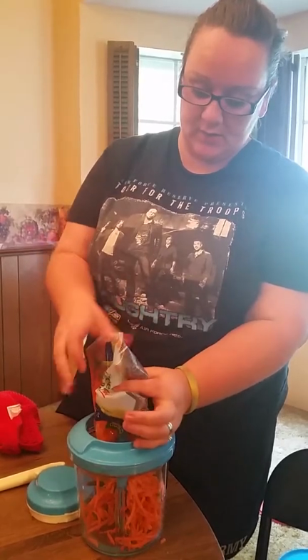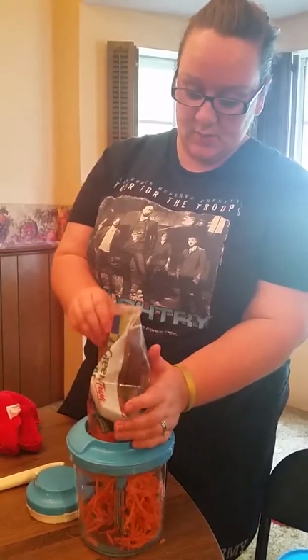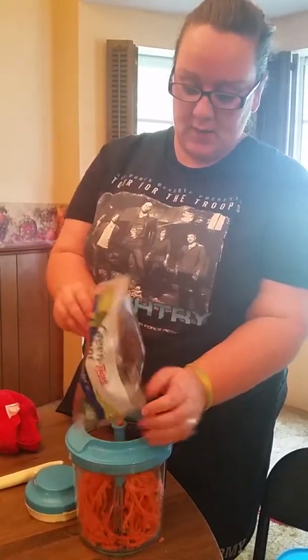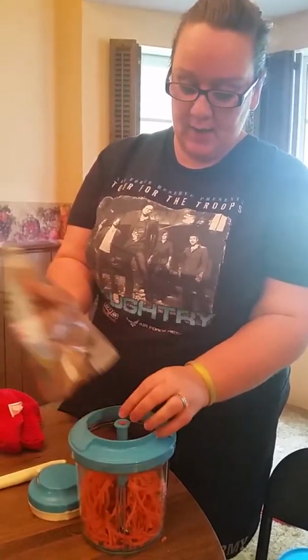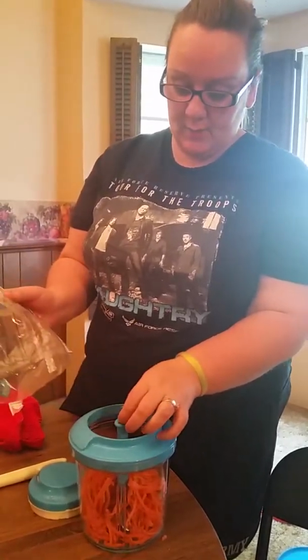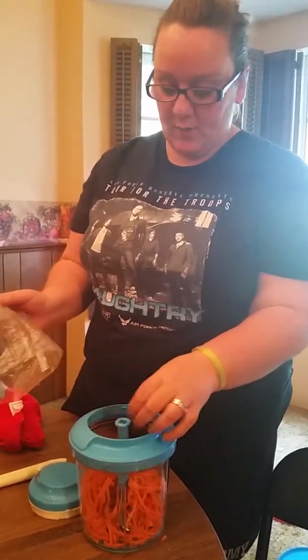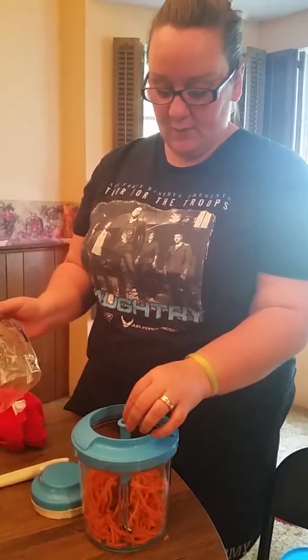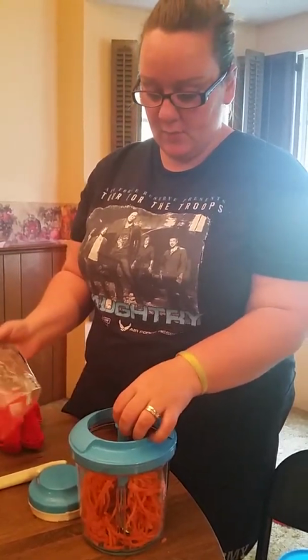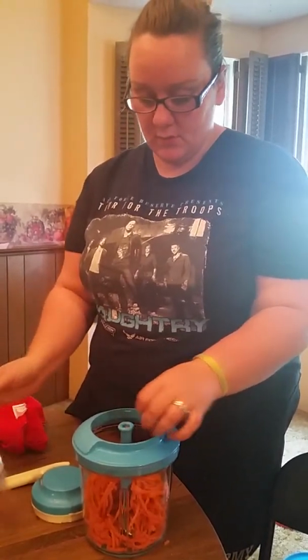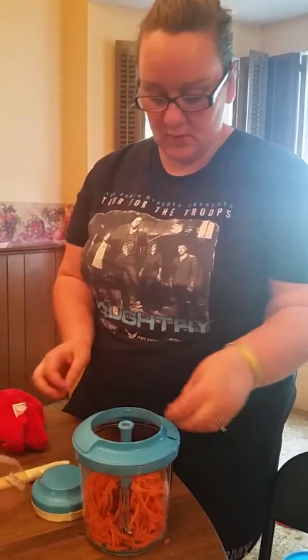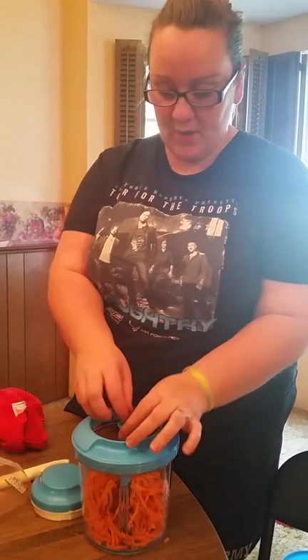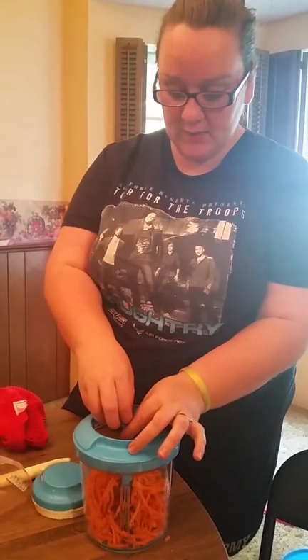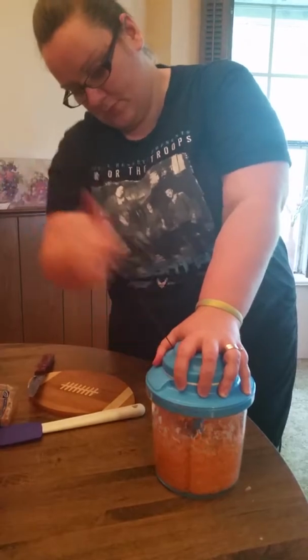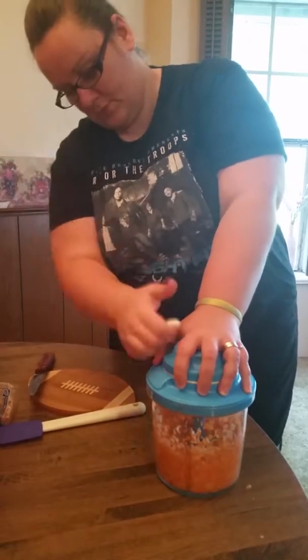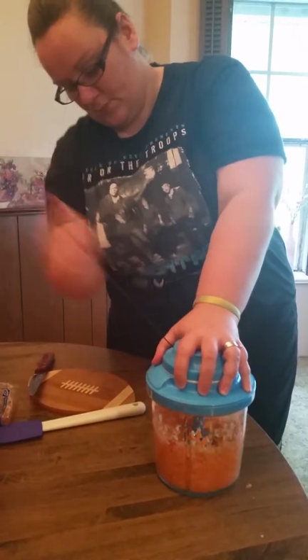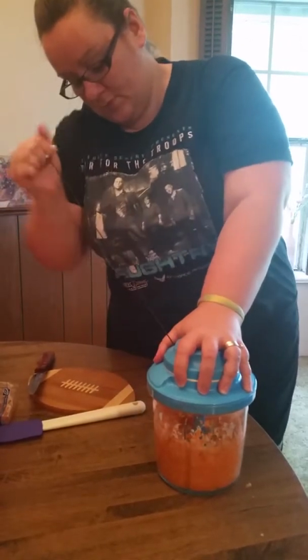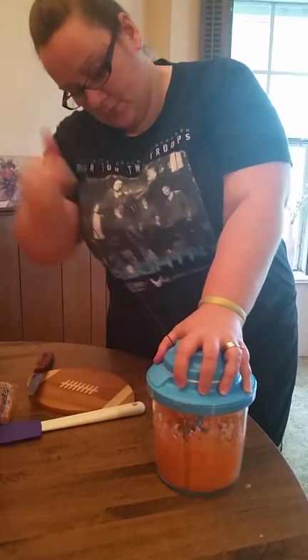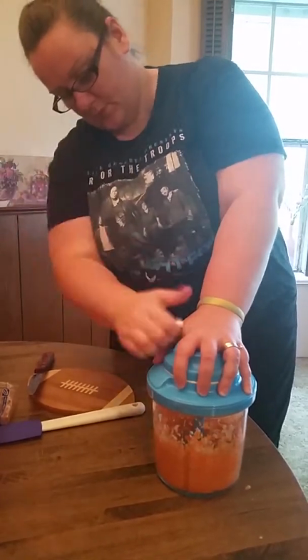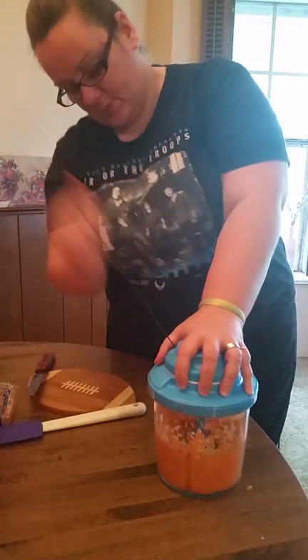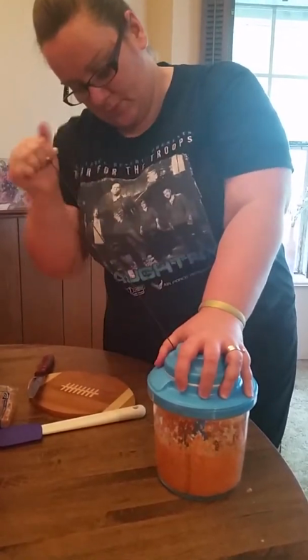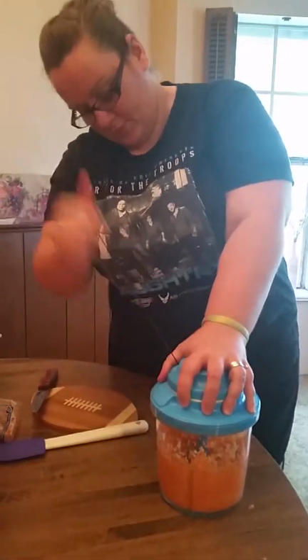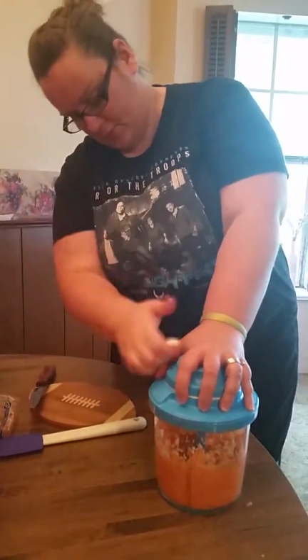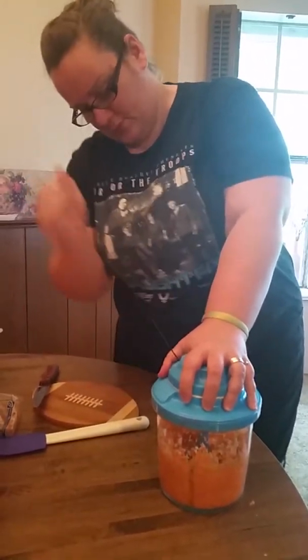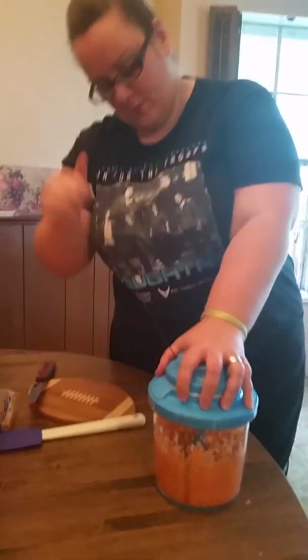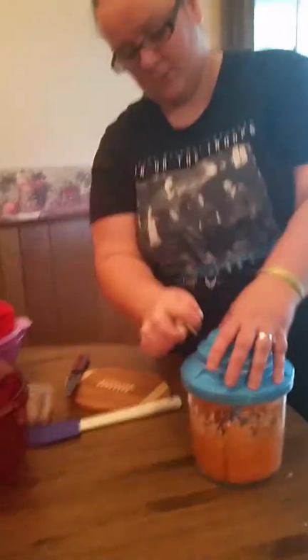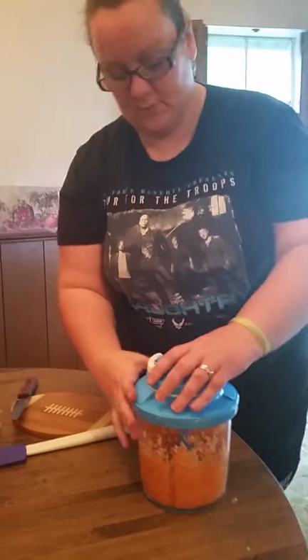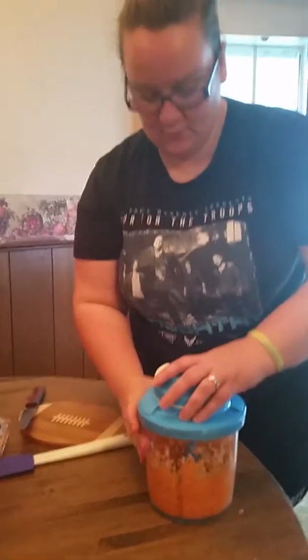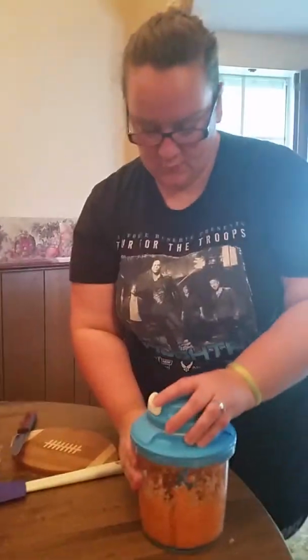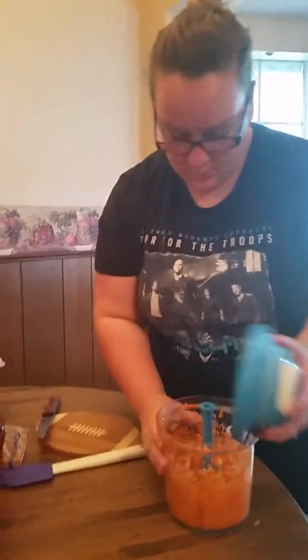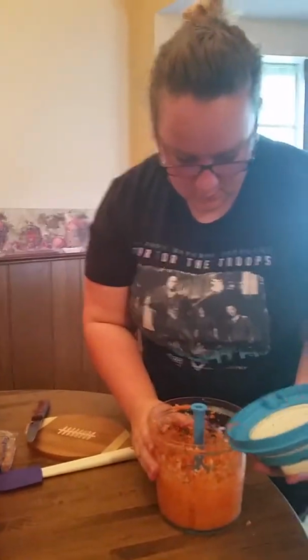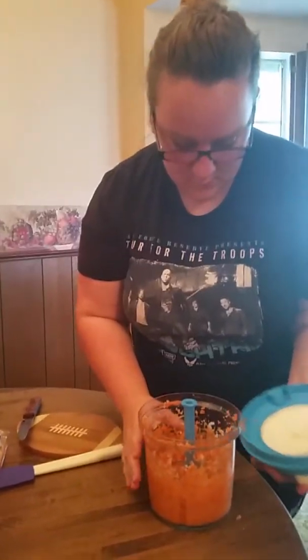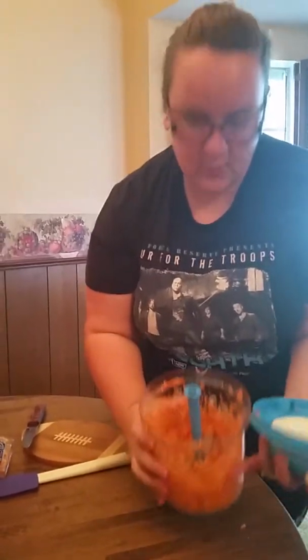I am going to be chopping up some carrots and some onions and hiding it in my ground beef so that my kids and my husband will get some extra veggies.